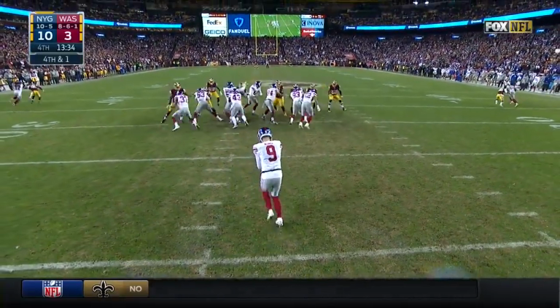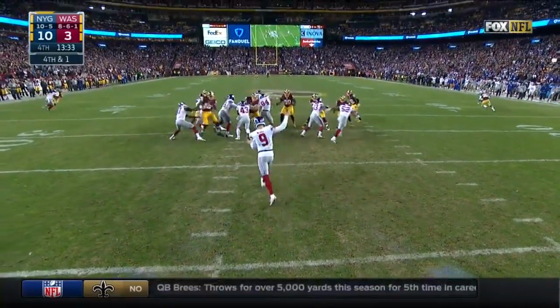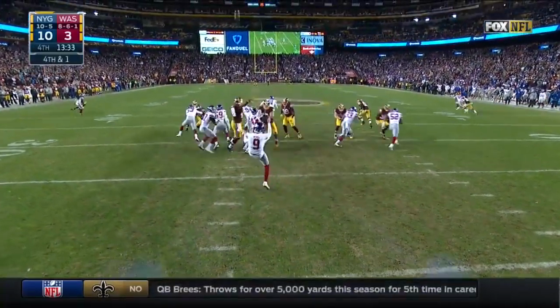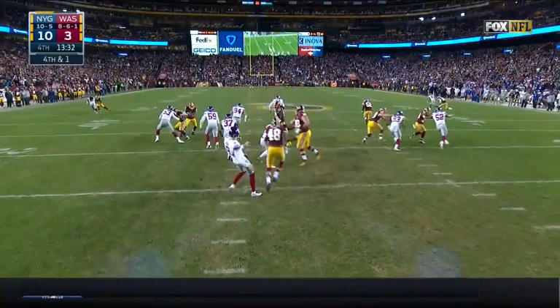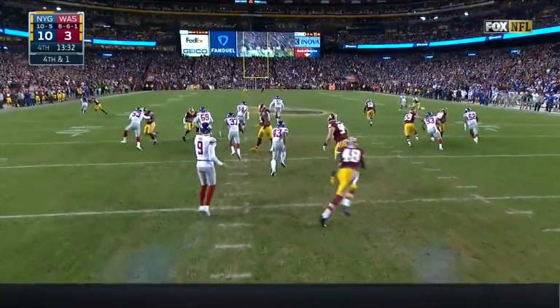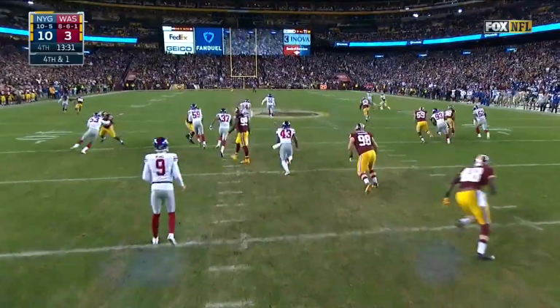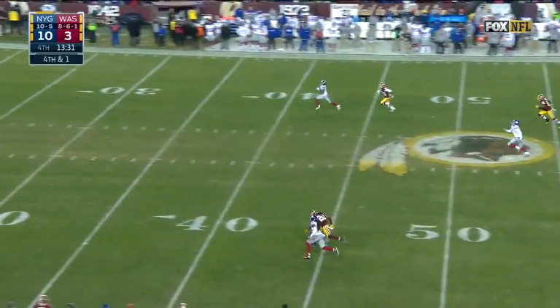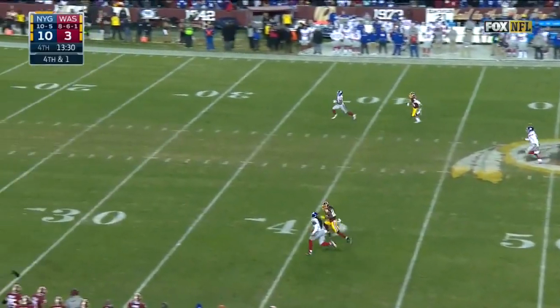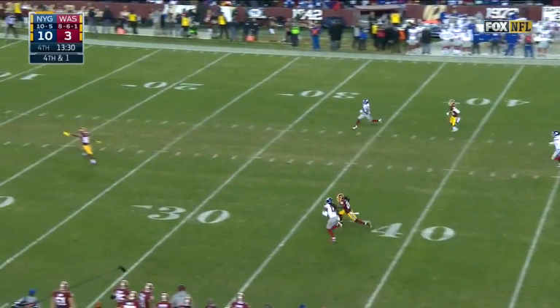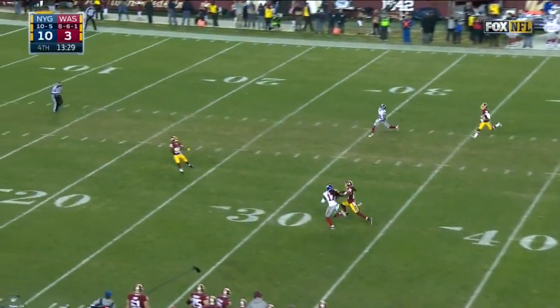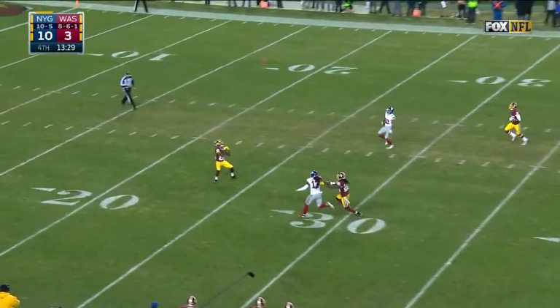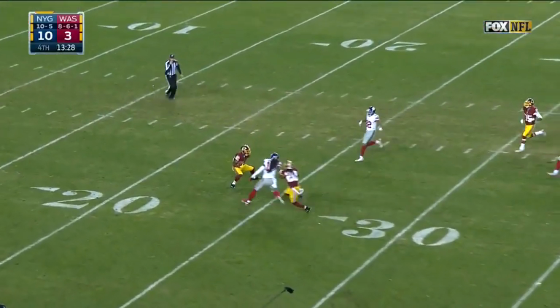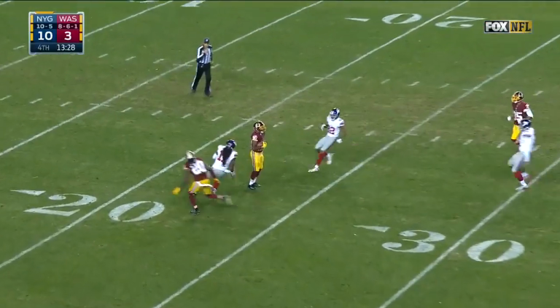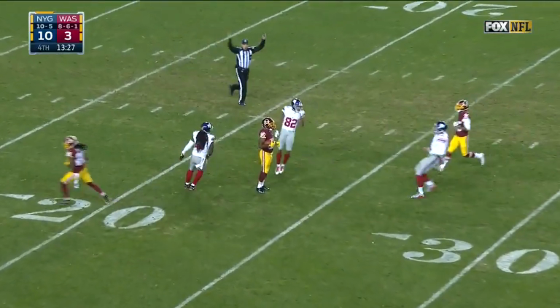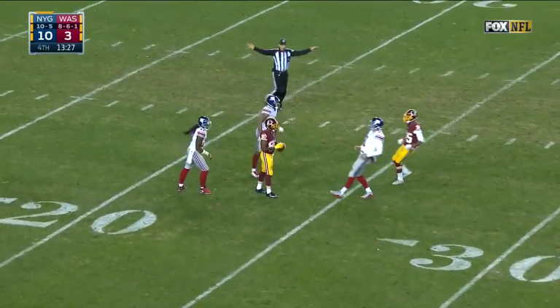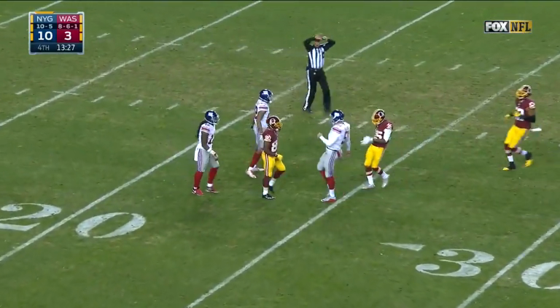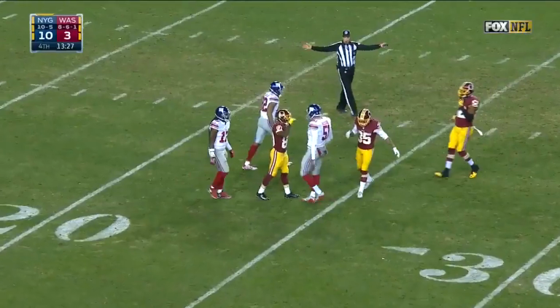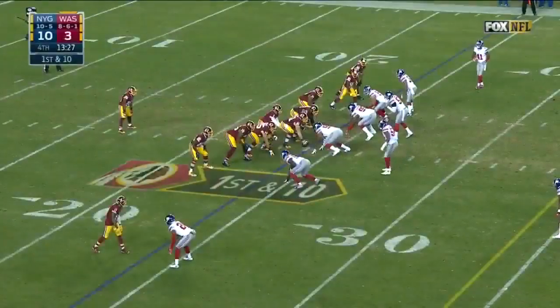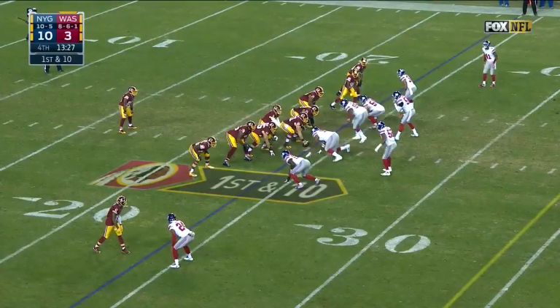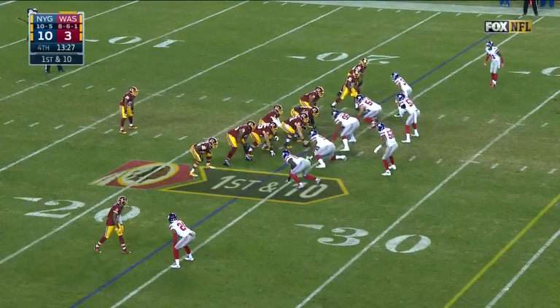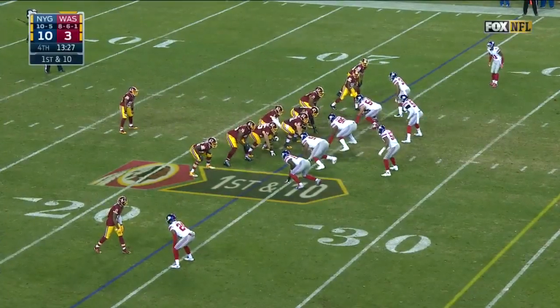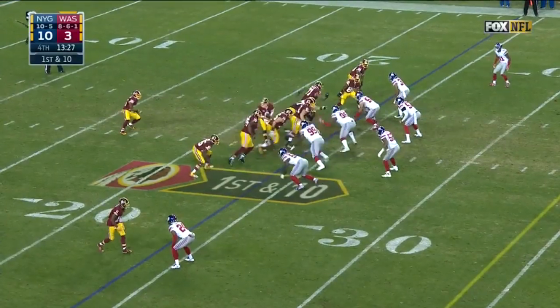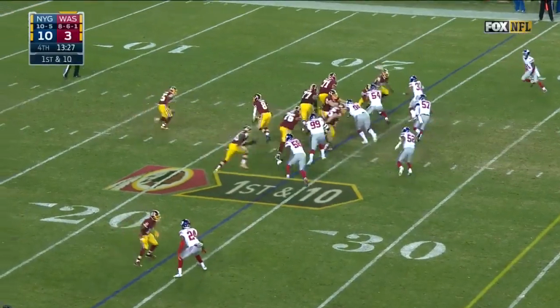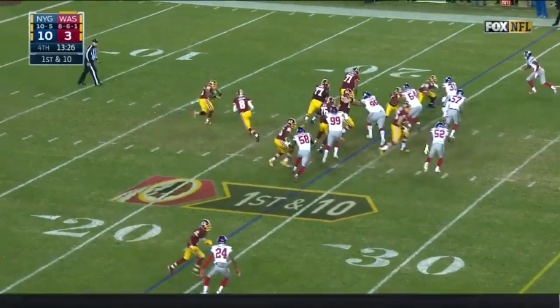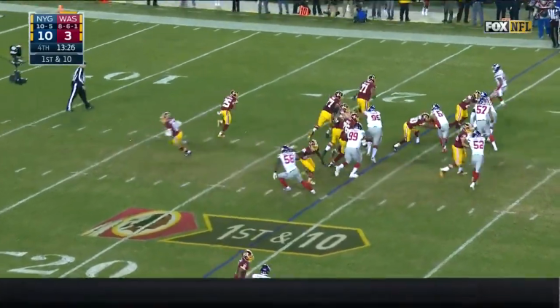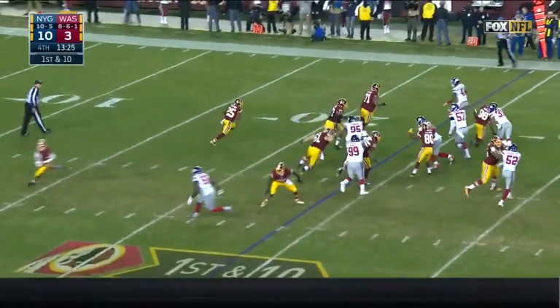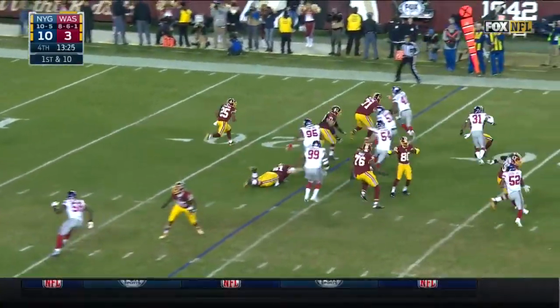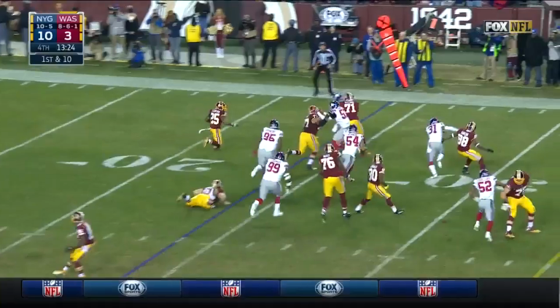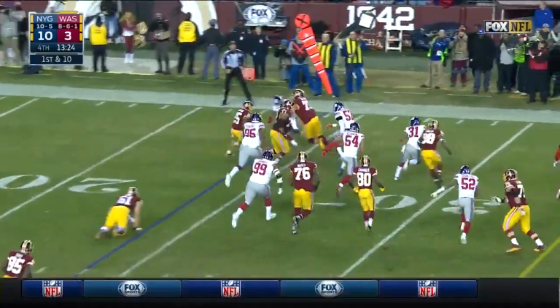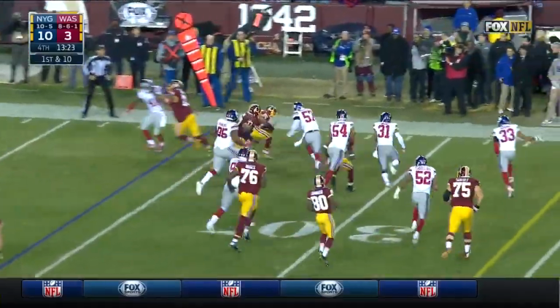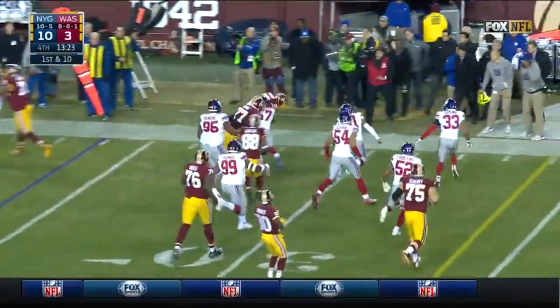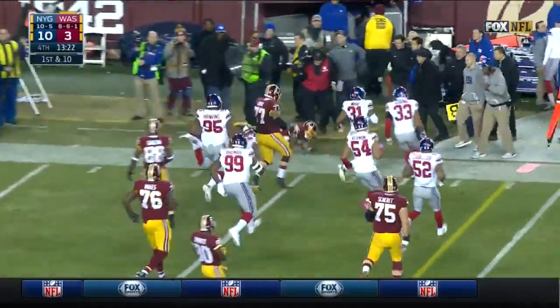Good snap and Wynn just got it away clean. Fair catch by Crowder. Washington comes into this game 8-6-1 — they need a win to get into the playoffs.